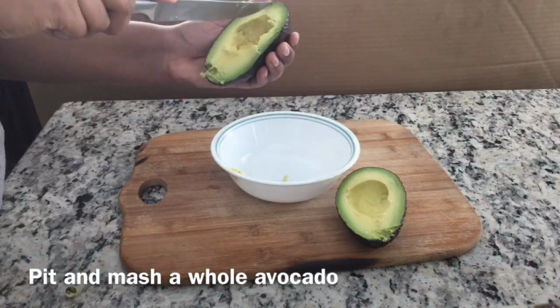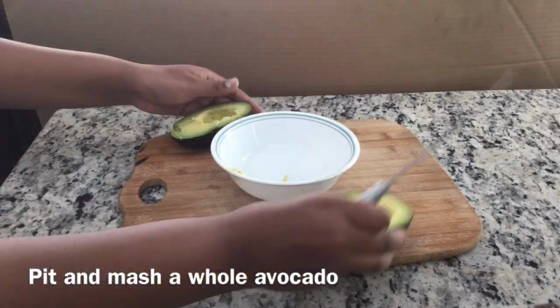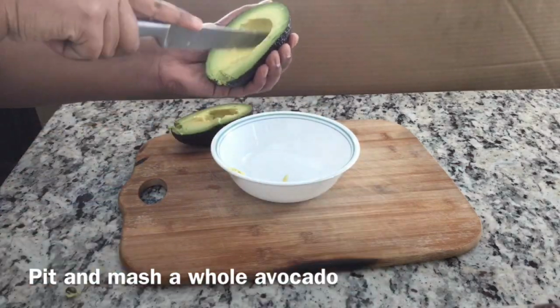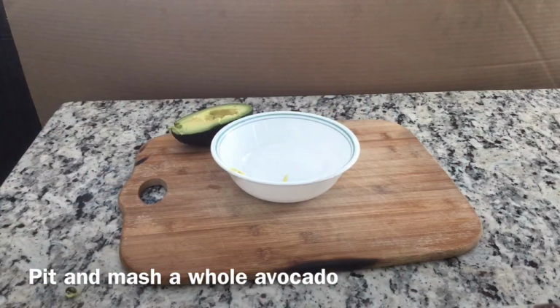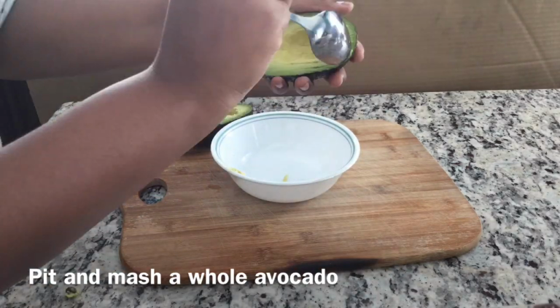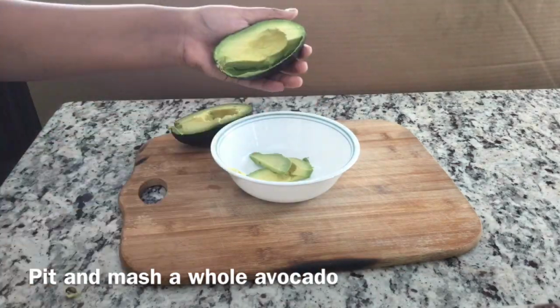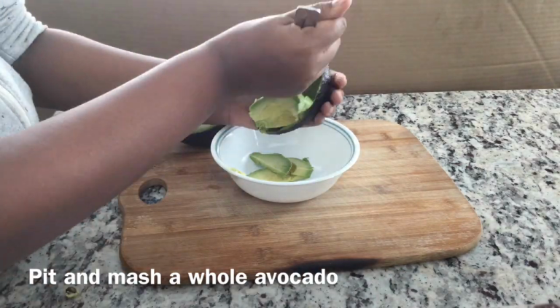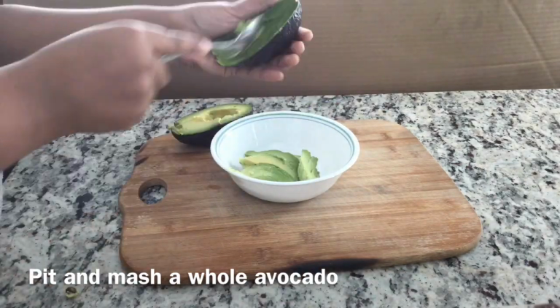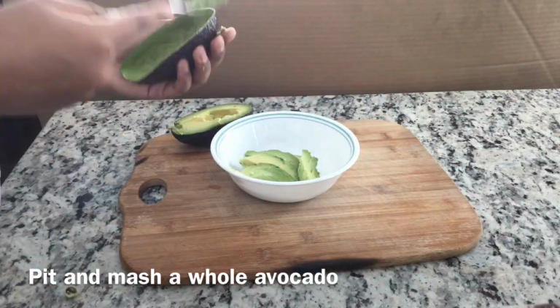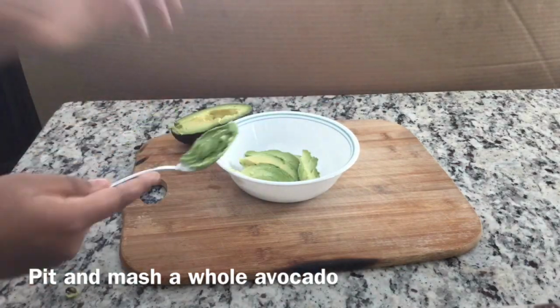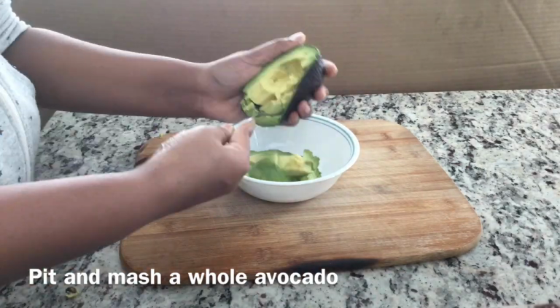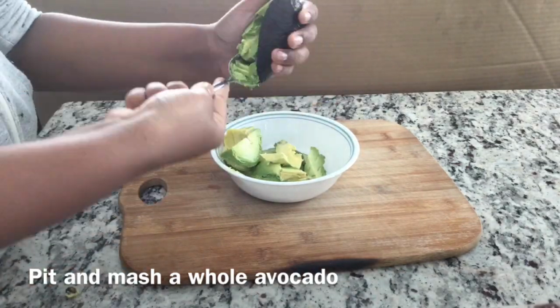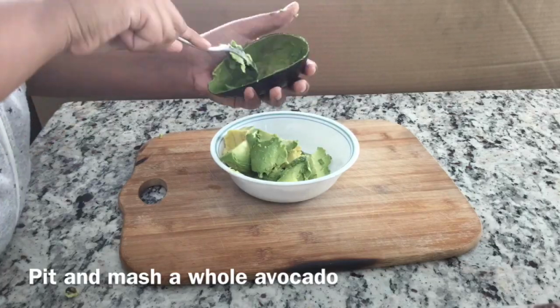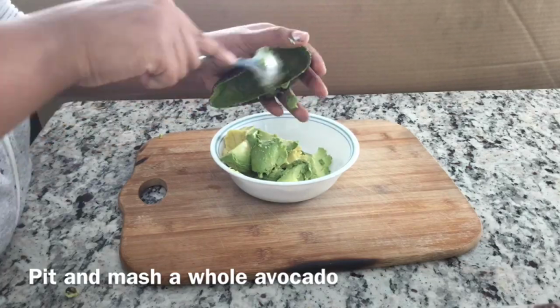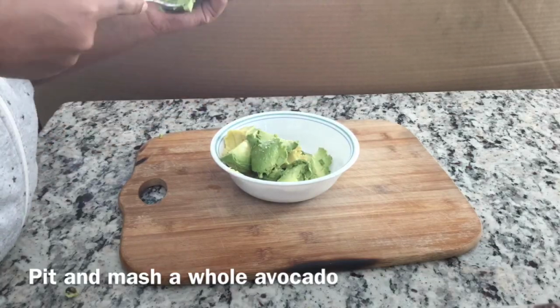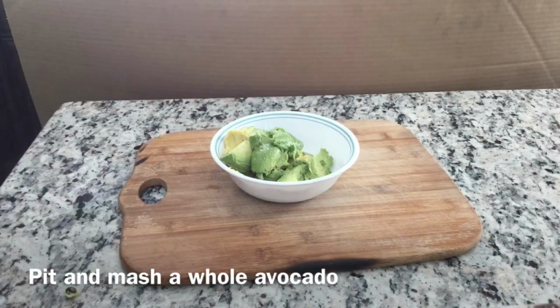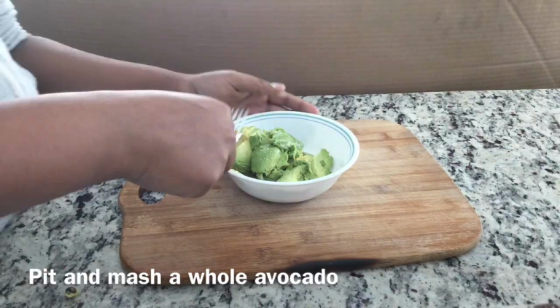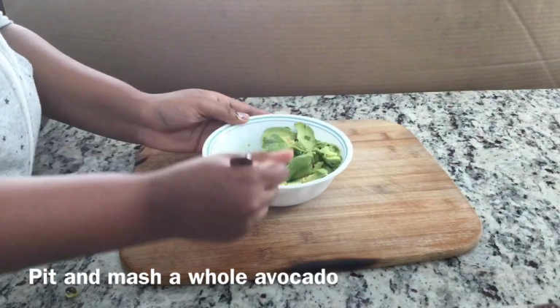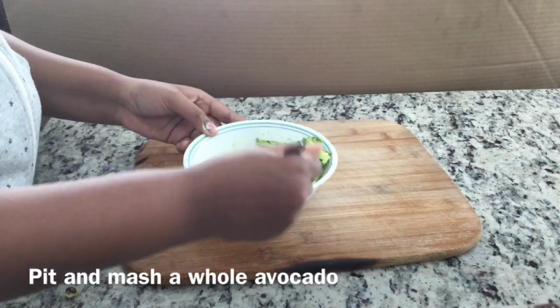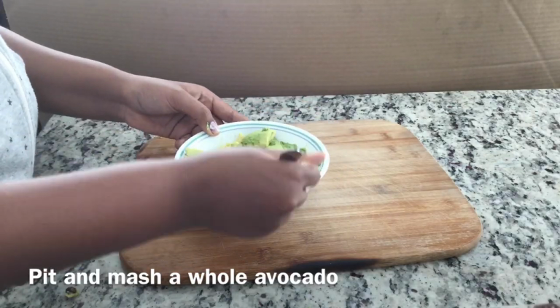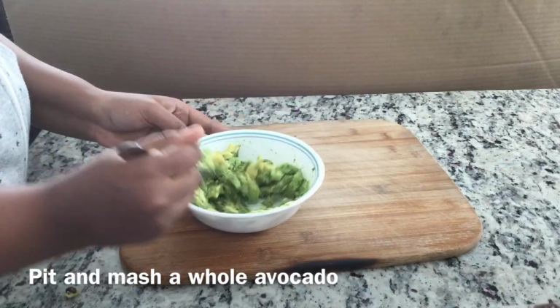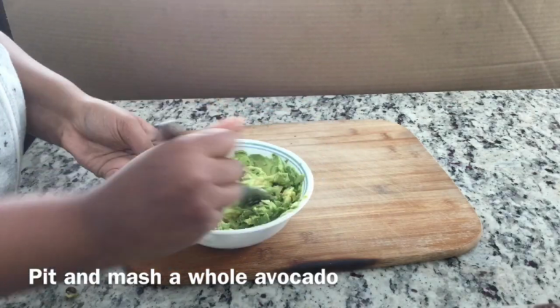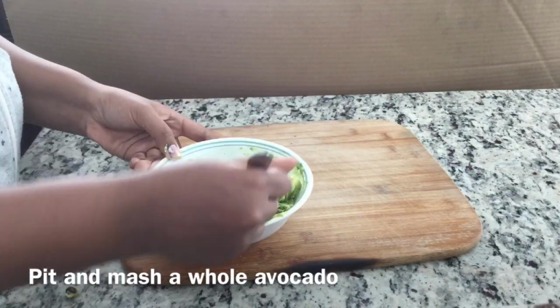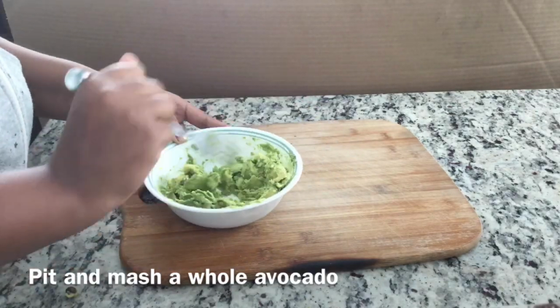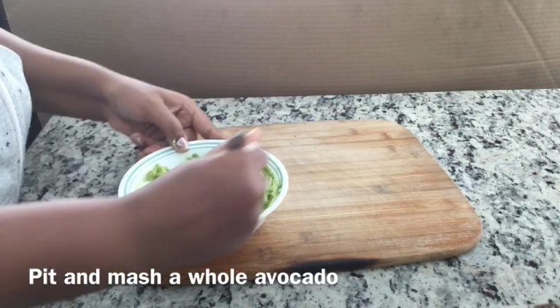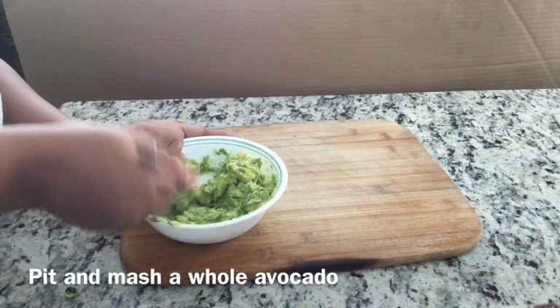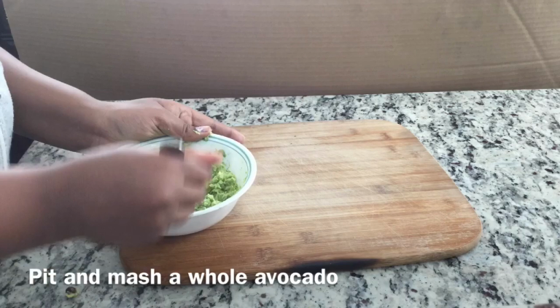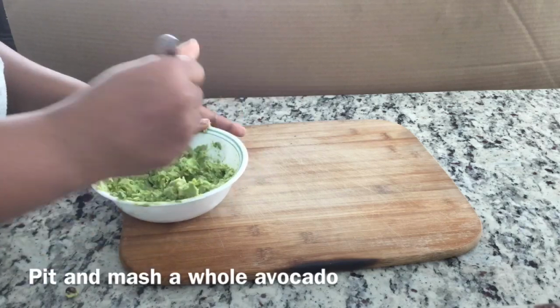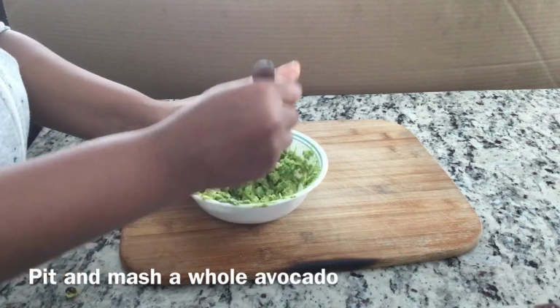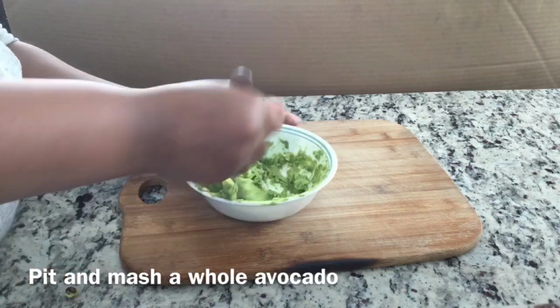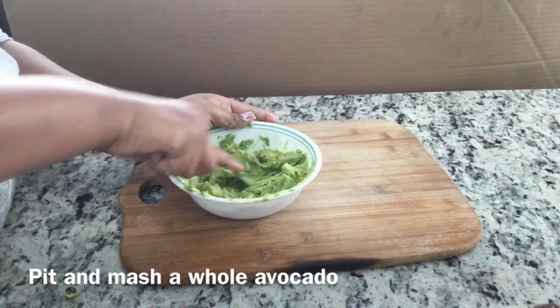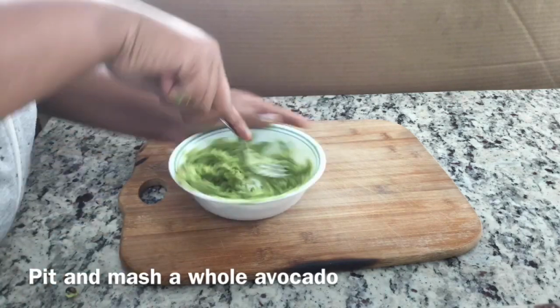The first step is to pit and mash an avocado. You want to make sure the avocado is soft when you mash it. The mashing process isn't that hard — it's probably going to take two minutes.